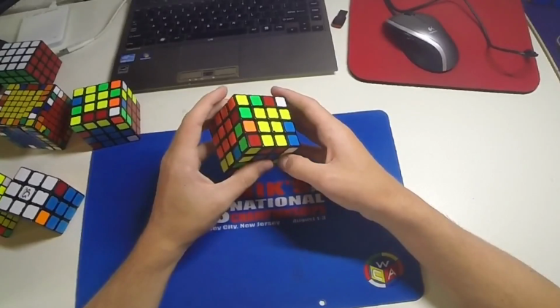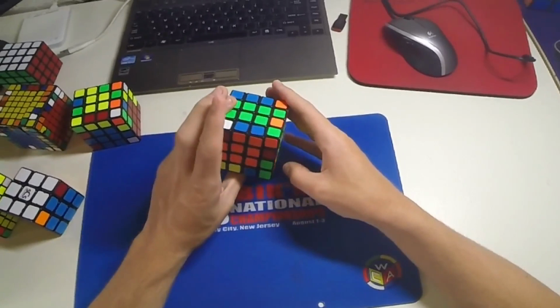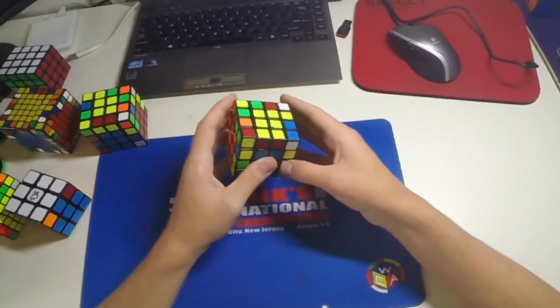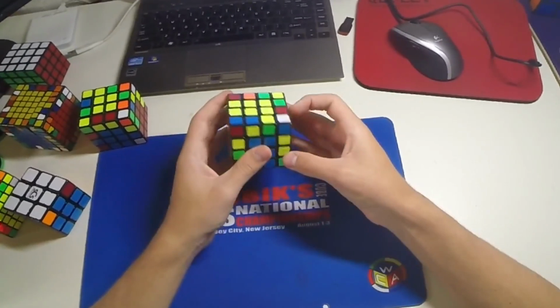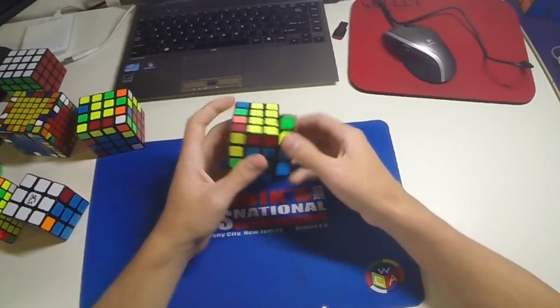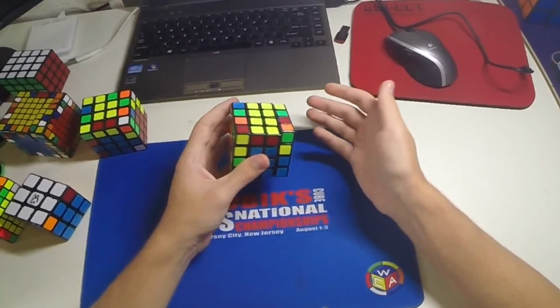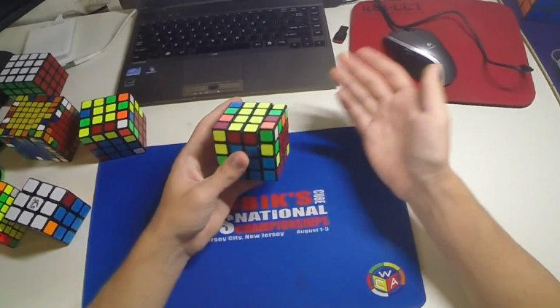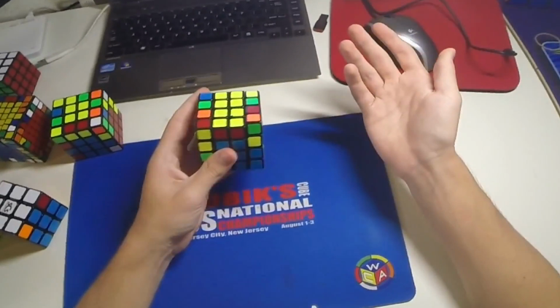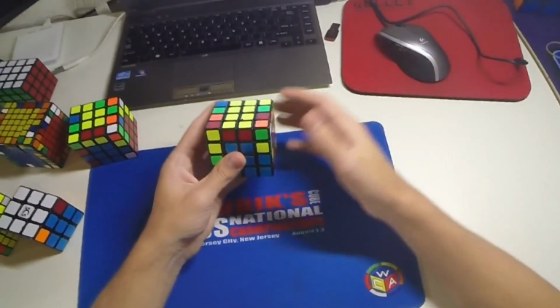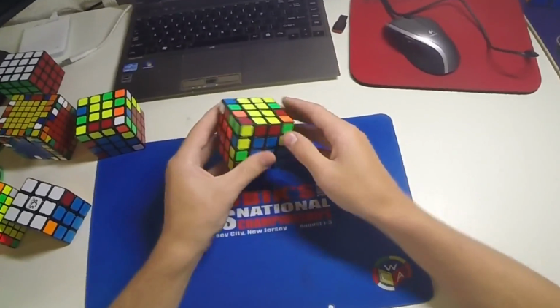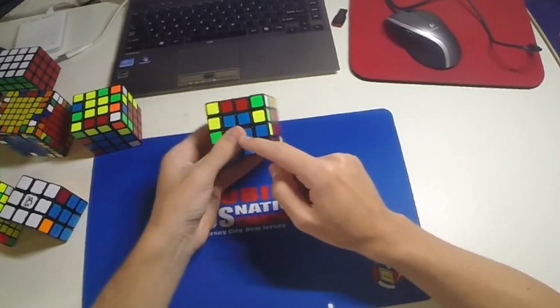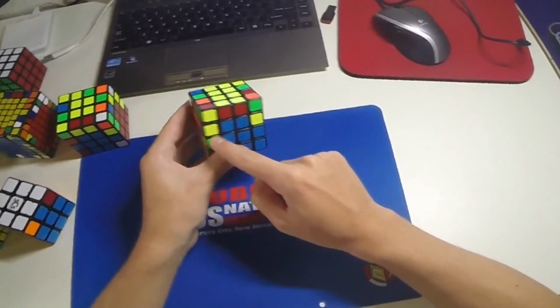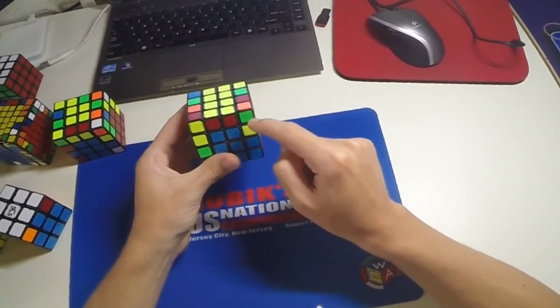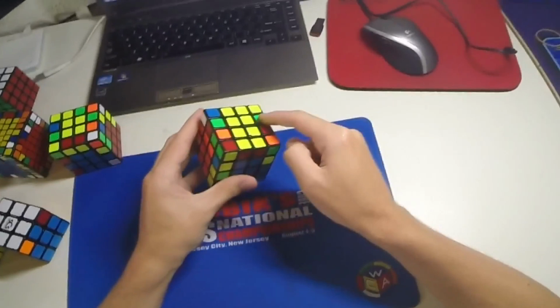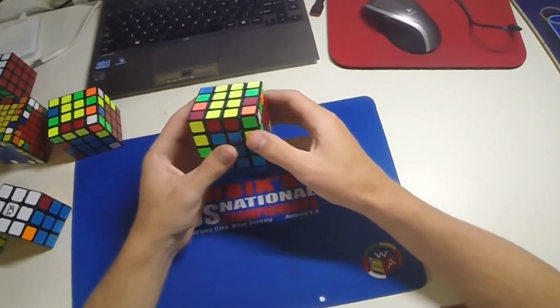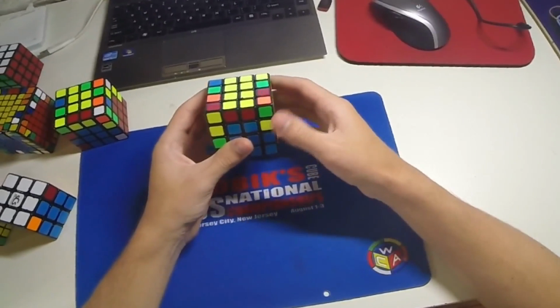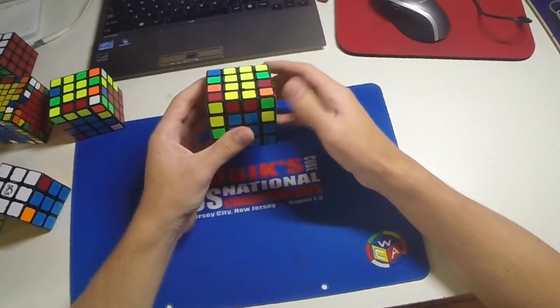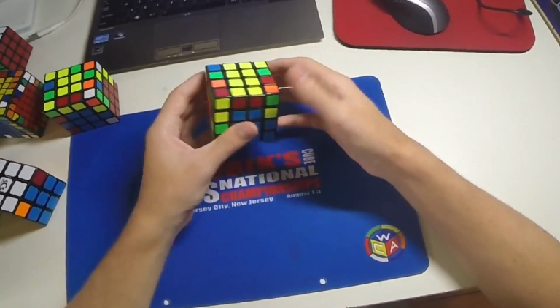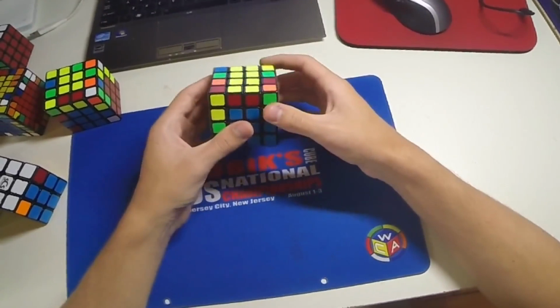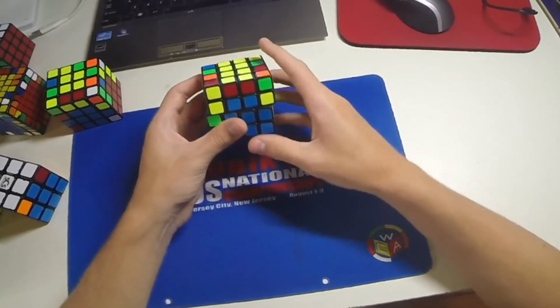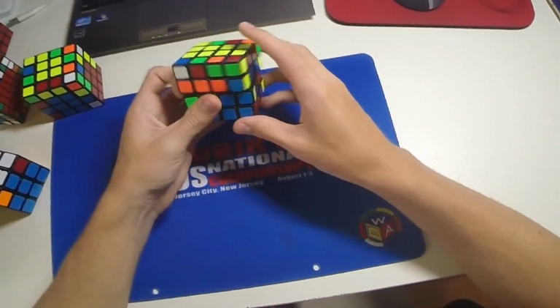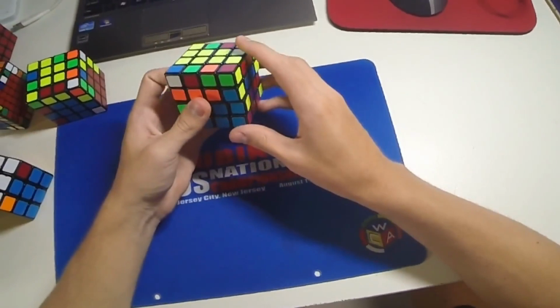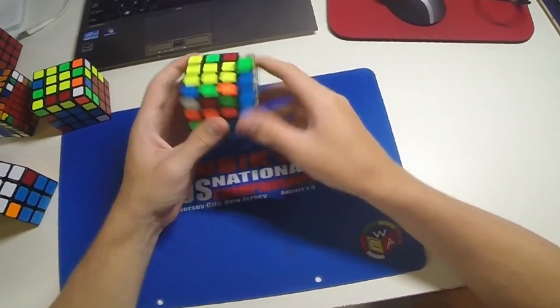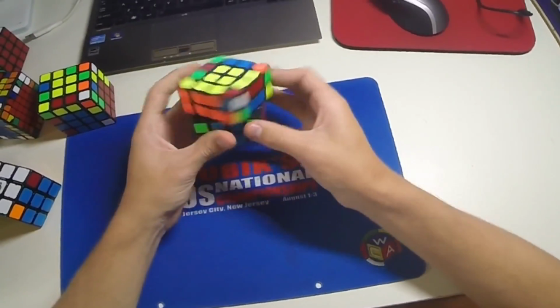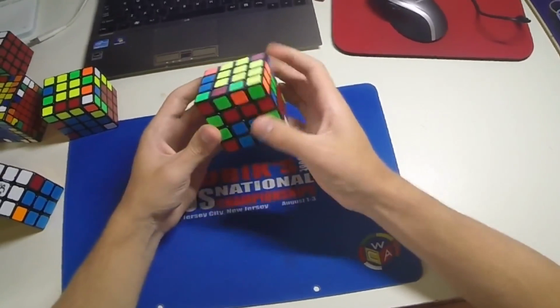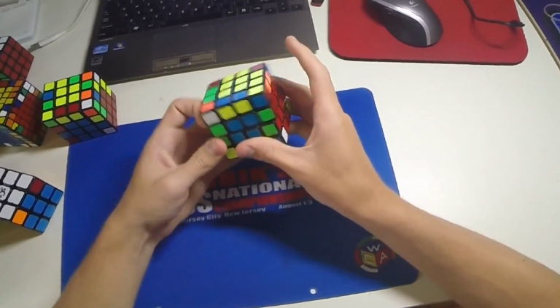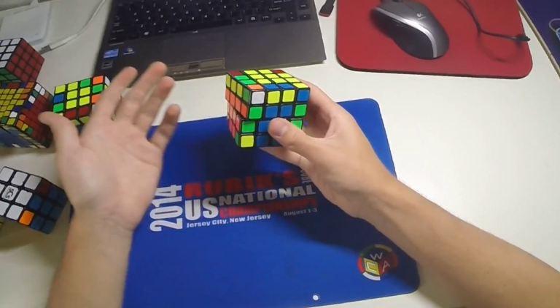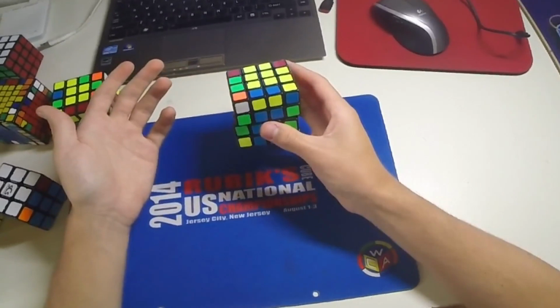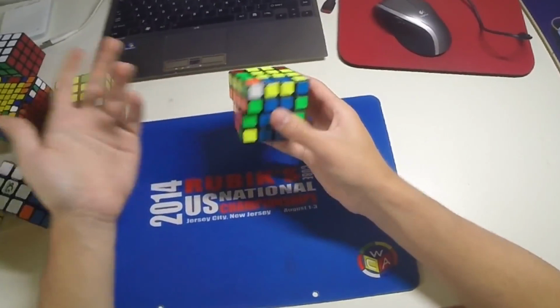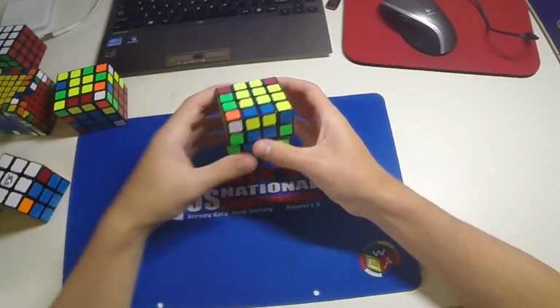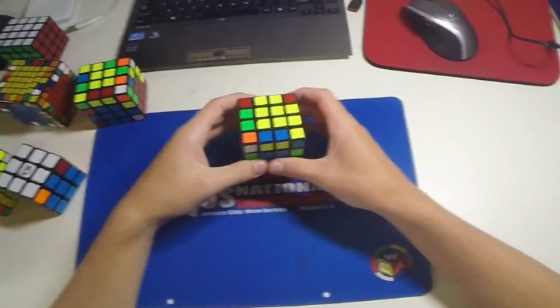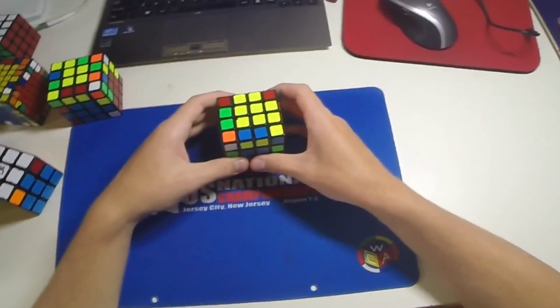Here we've got the case I showed in the first video, where you have two double swaps. You can finish these off by doing U, then three and one — I mean one and three.